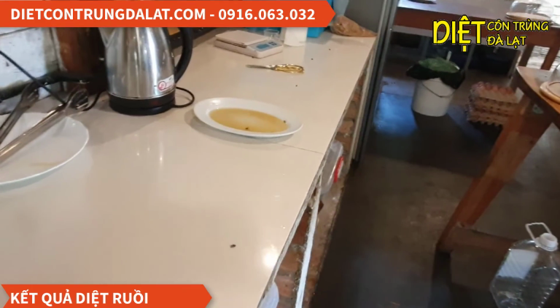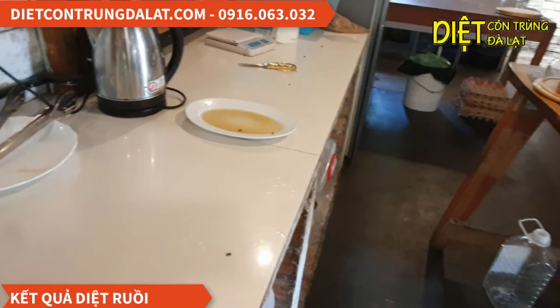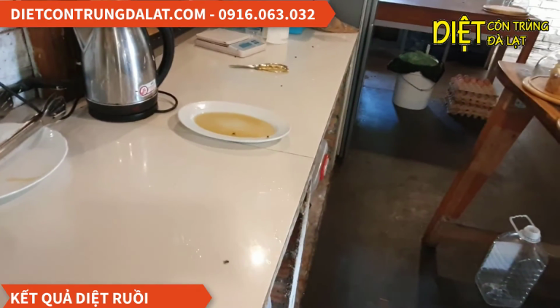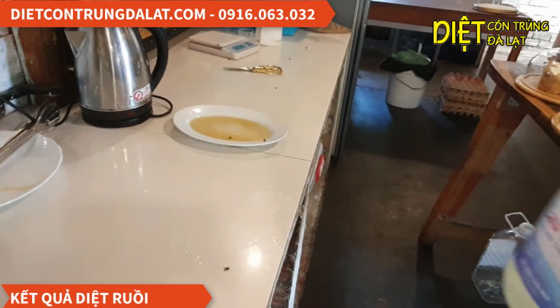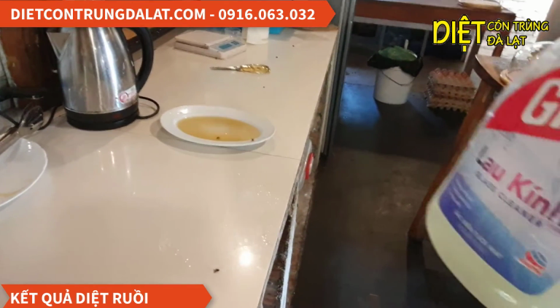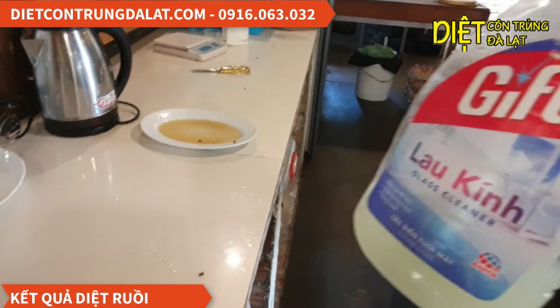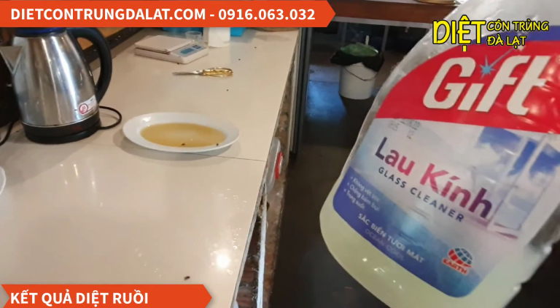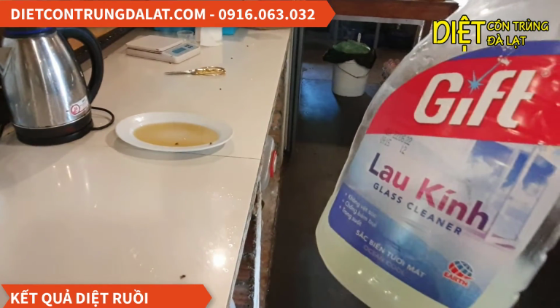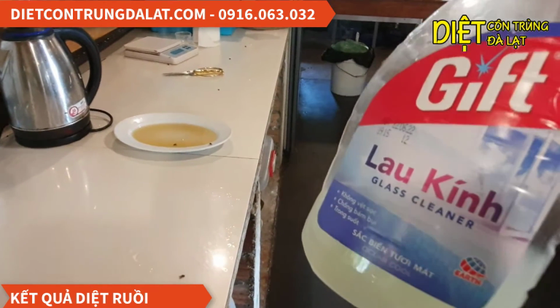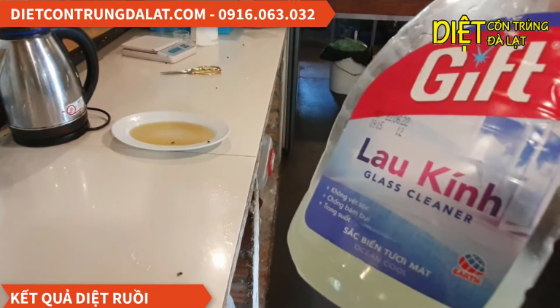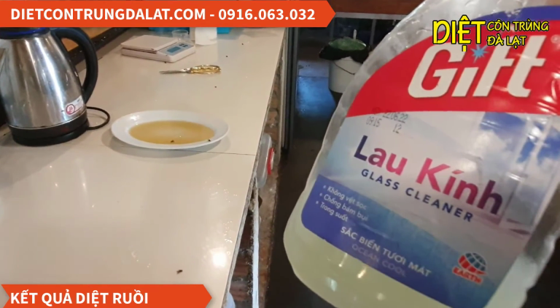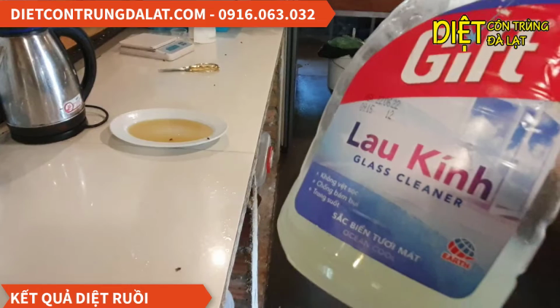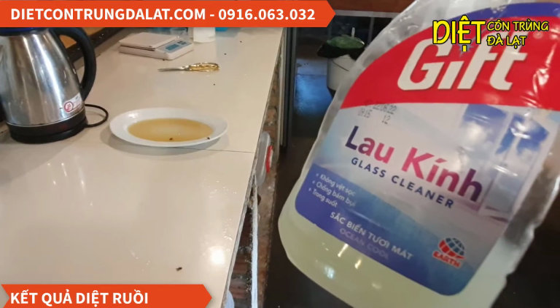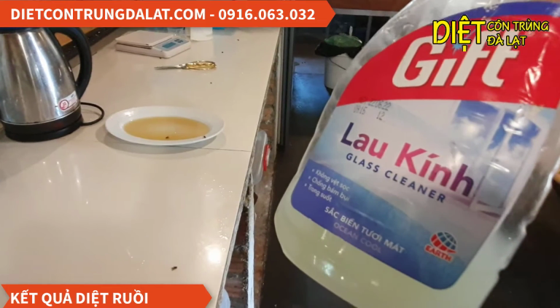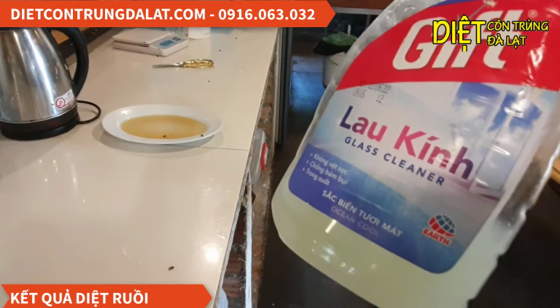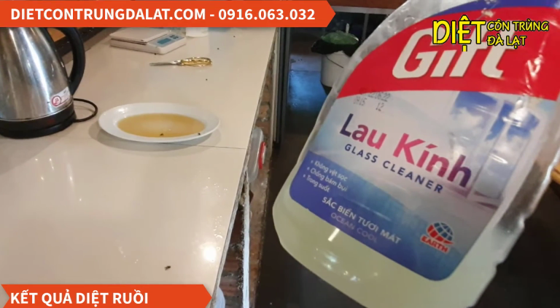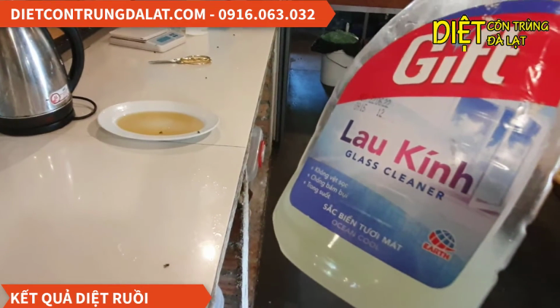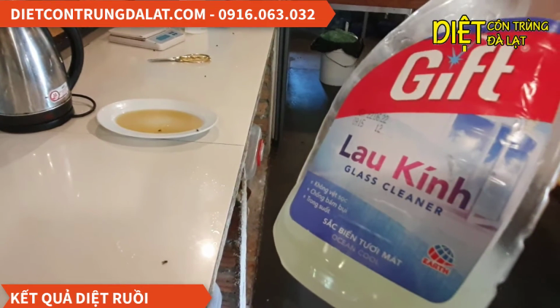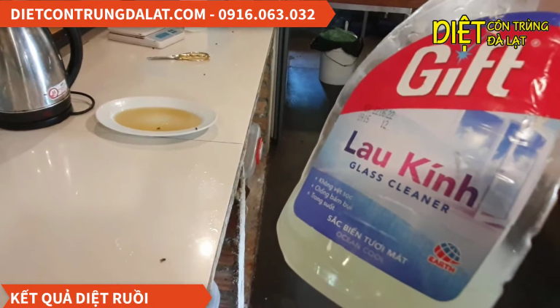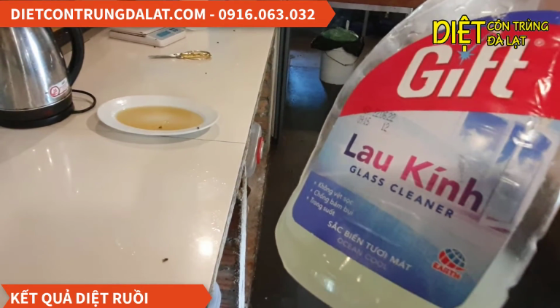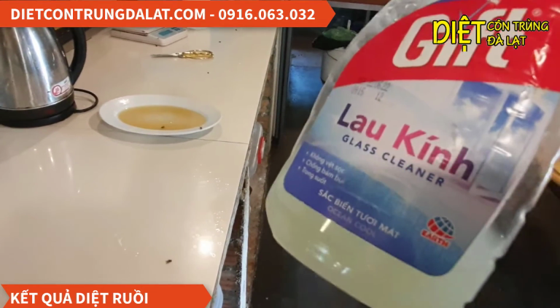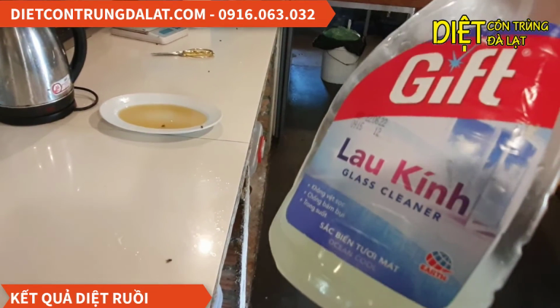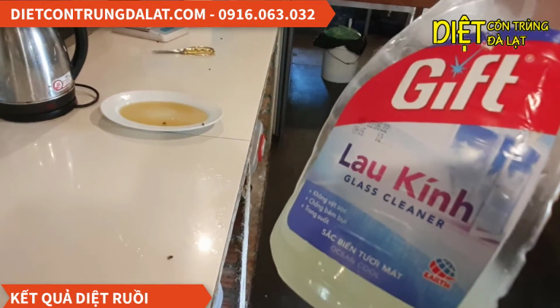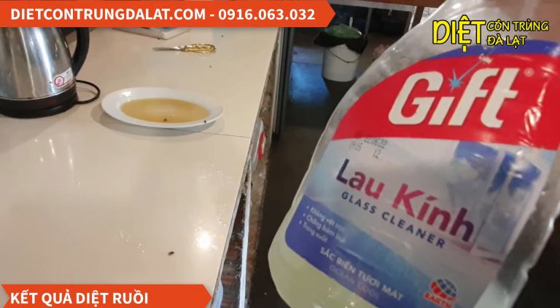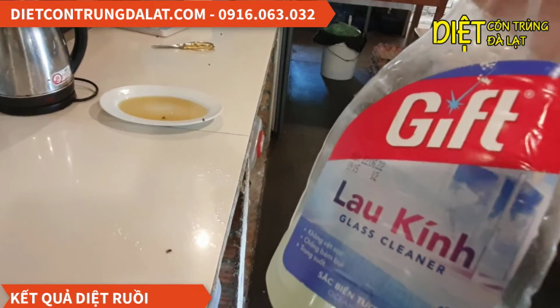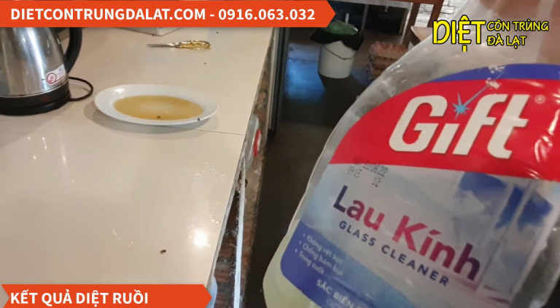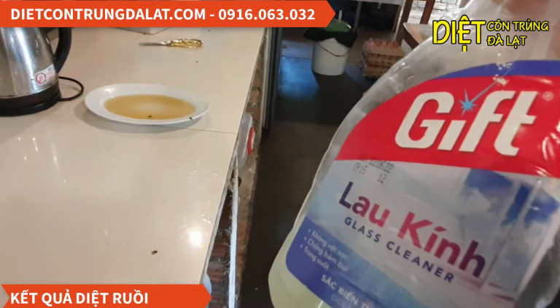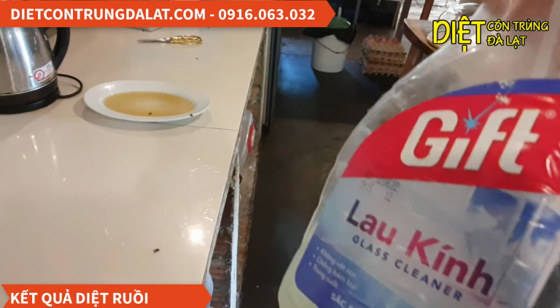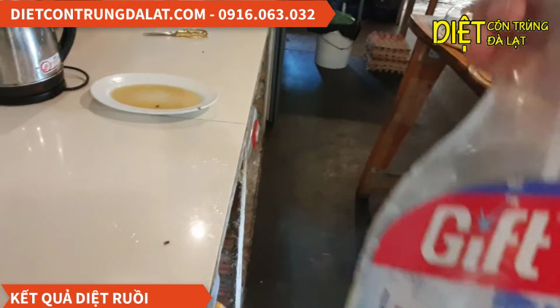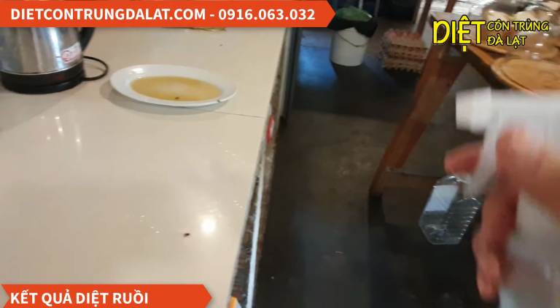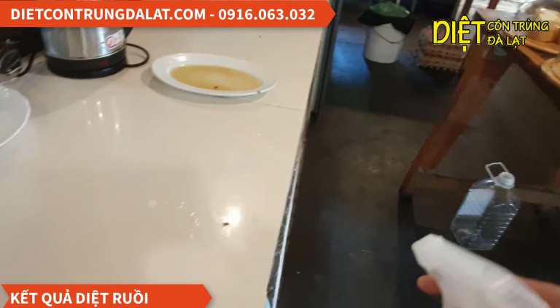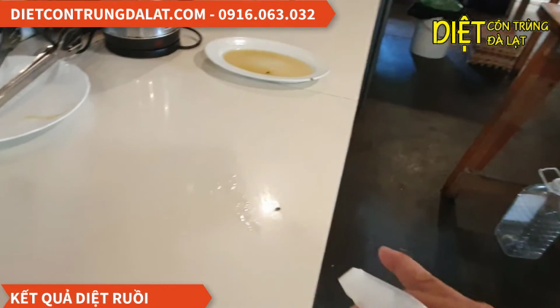Mình sẽ sử dụng cái loại thuốc phun, cái loại này thì không mùi và không độc hại. Và dĩ nhiên là khi mình phun thì mình cũng sẽ tránh những cái đồ ăn thuốc uống ra. Phun lên những cái bề mặt như thế này.